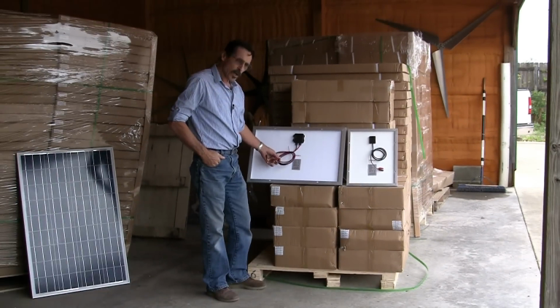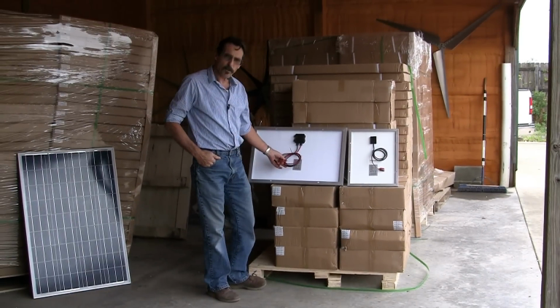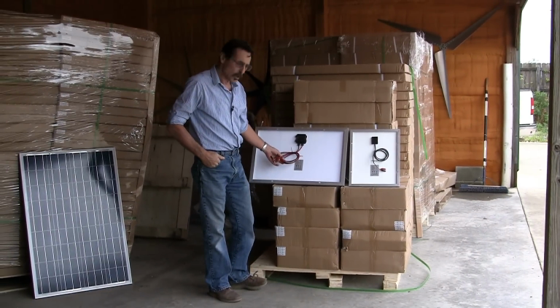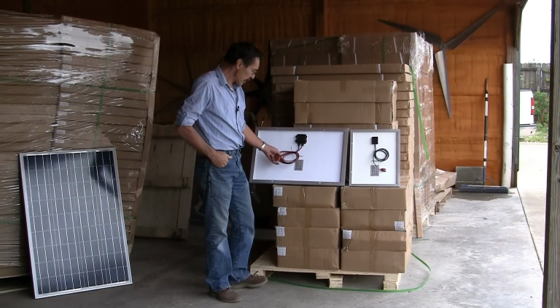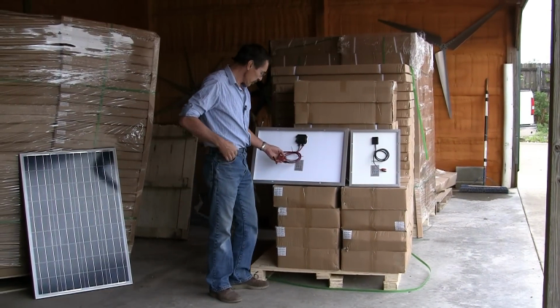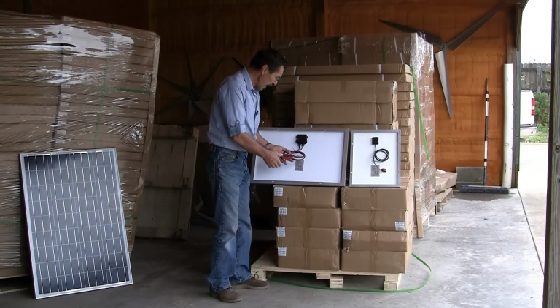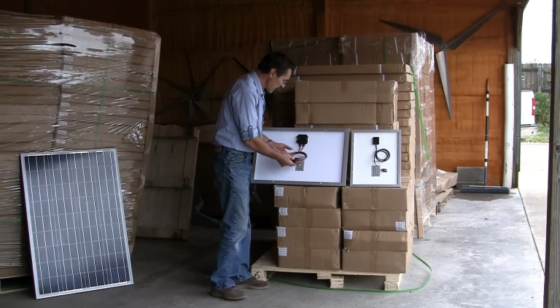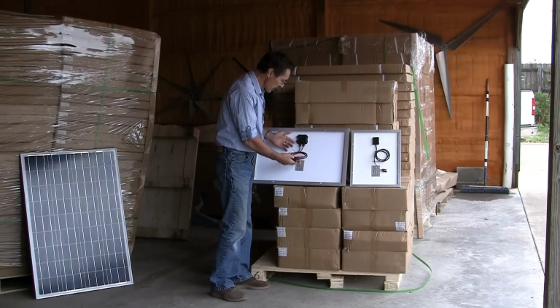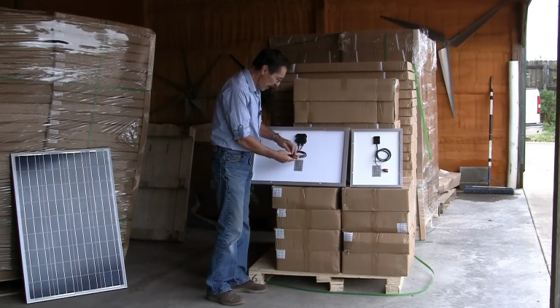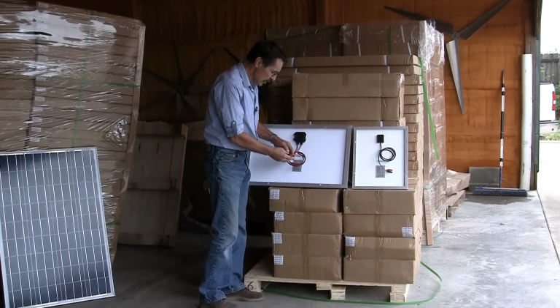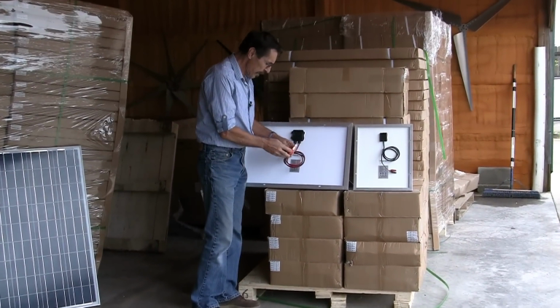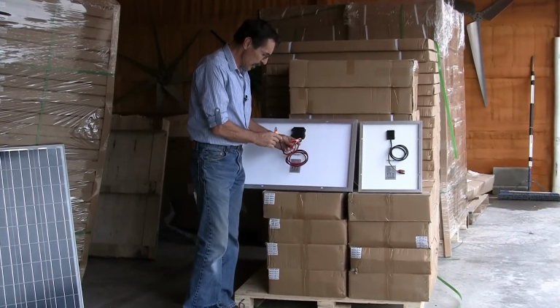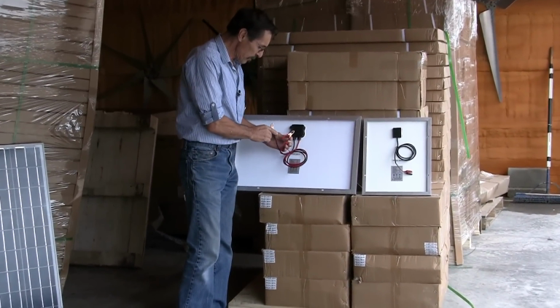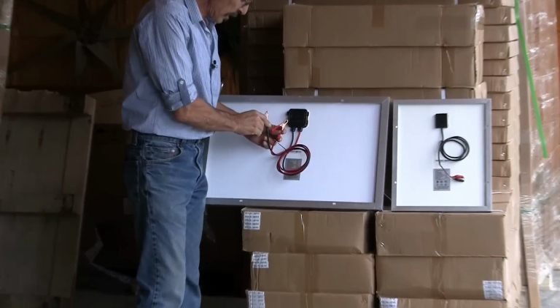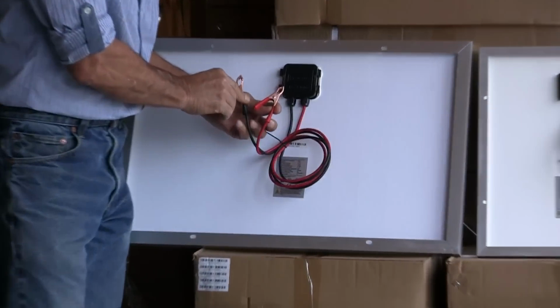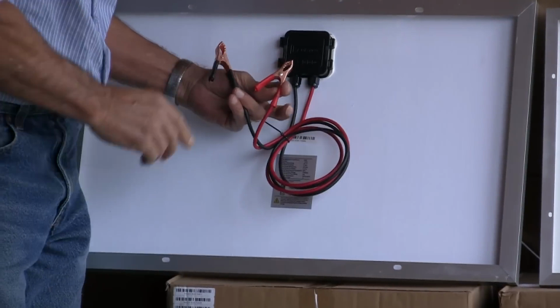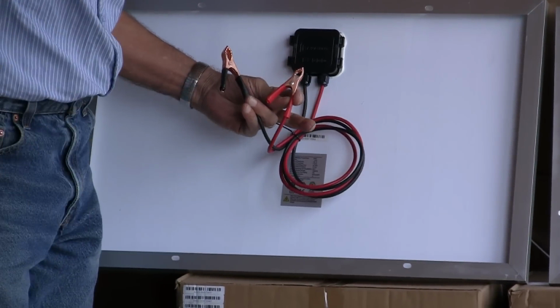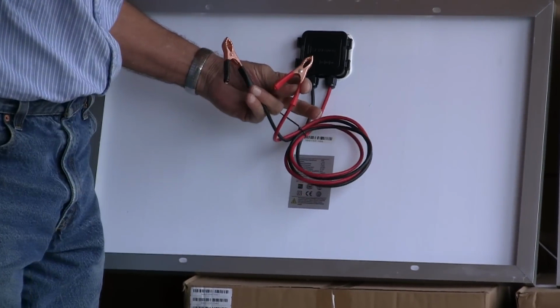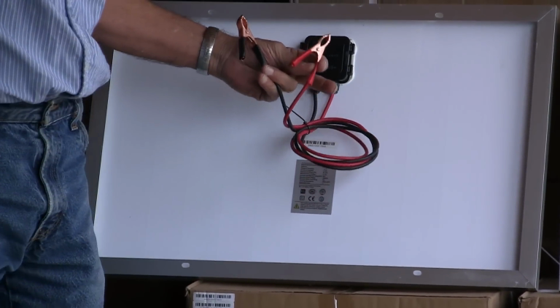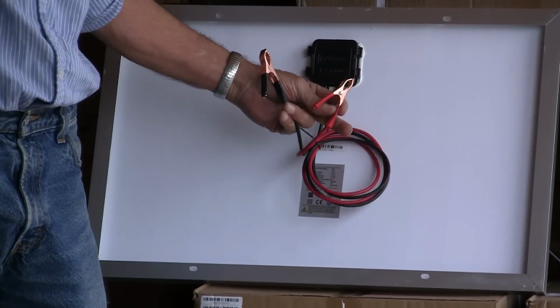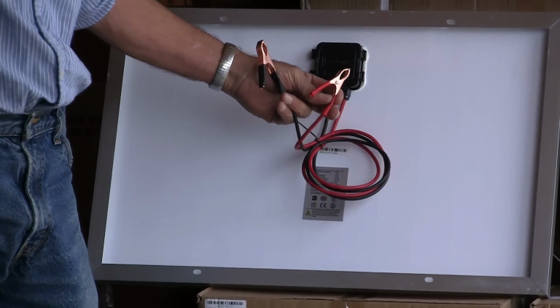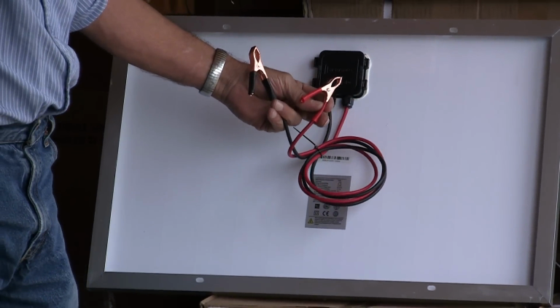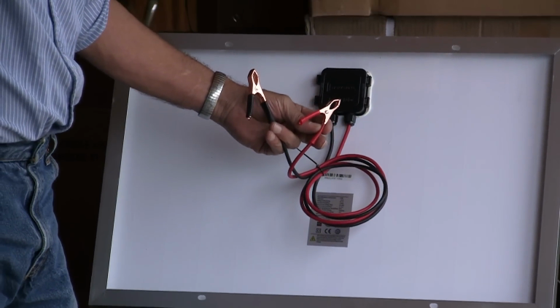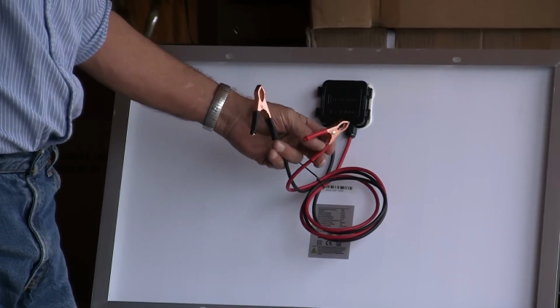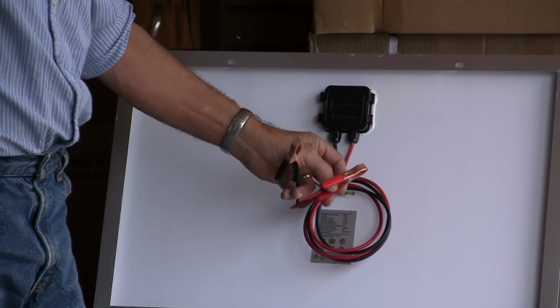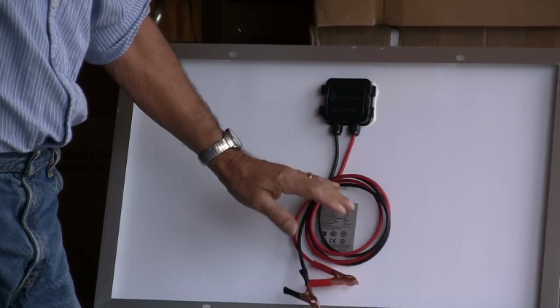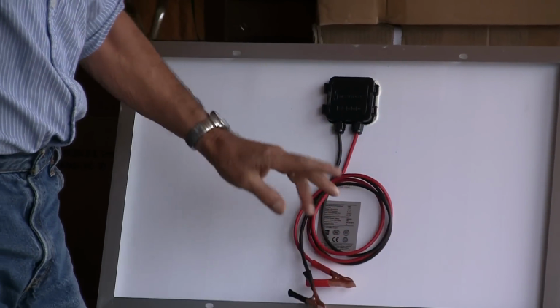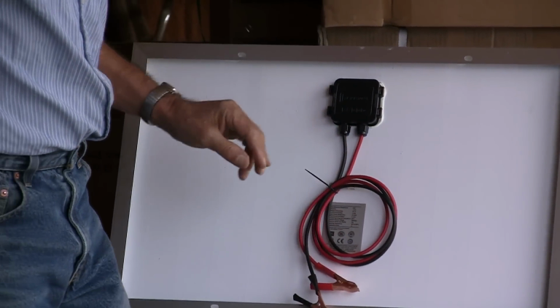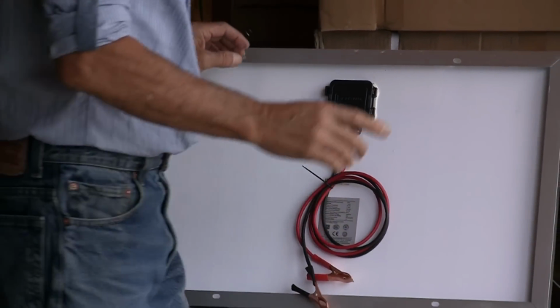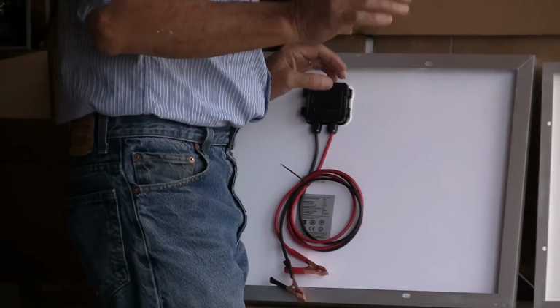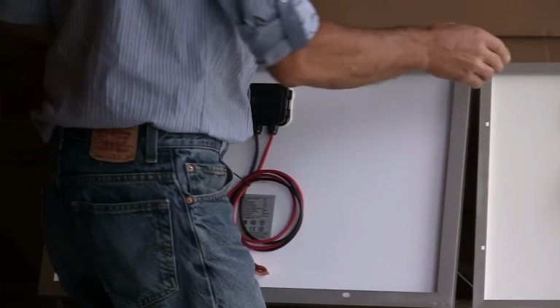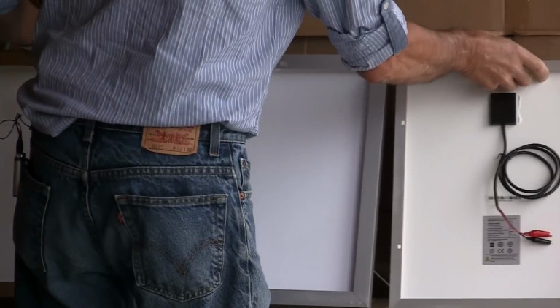These are all 12 volt solar panels, and this is the 35 watt solar panel — check it out. It's got alligator clips on the back of it. This is really cool. It makes it real easy to make a quick hookup. Now I'll show you the 15 watt panel.